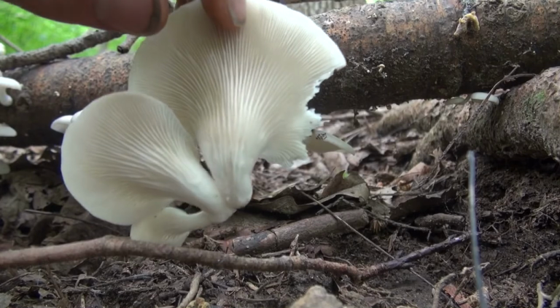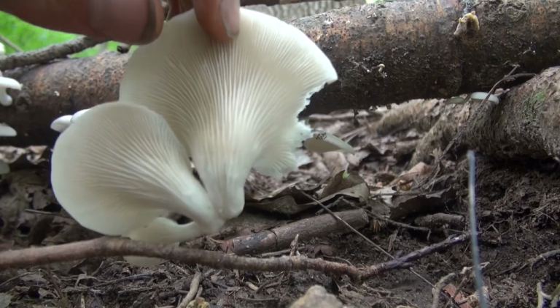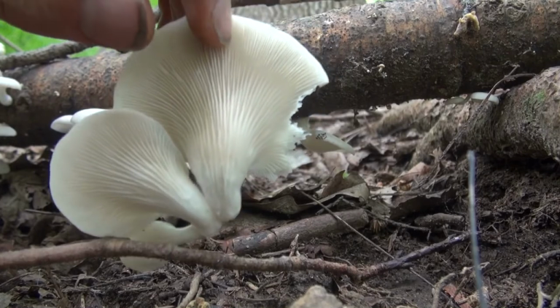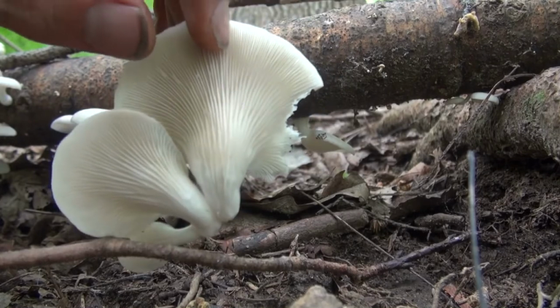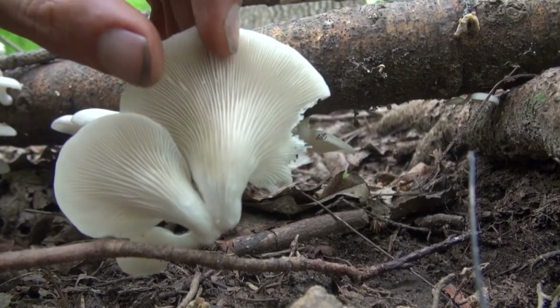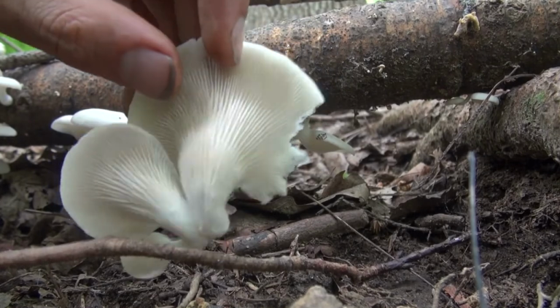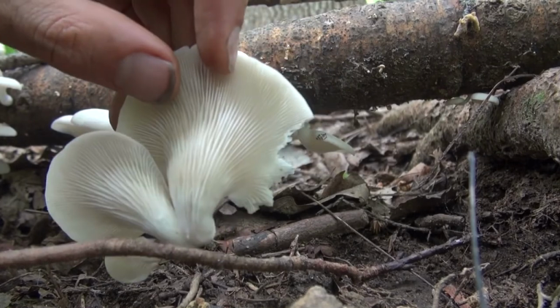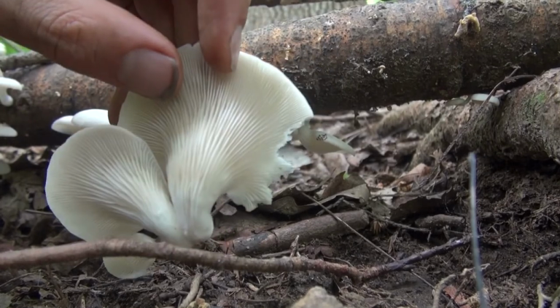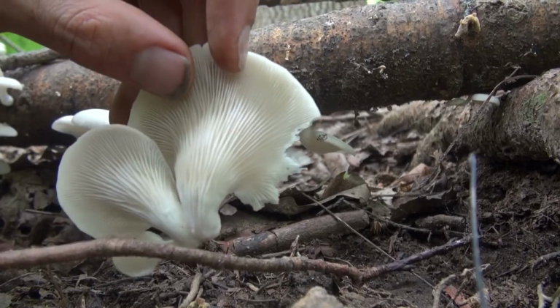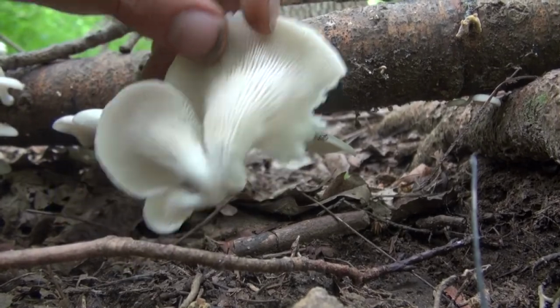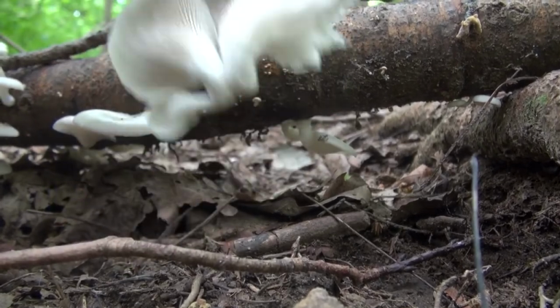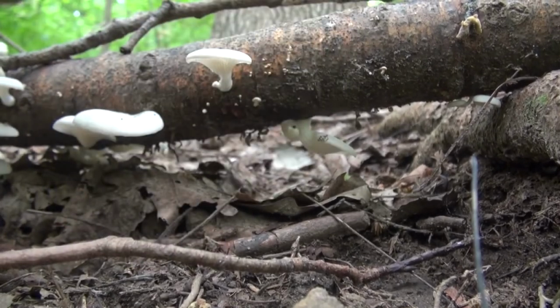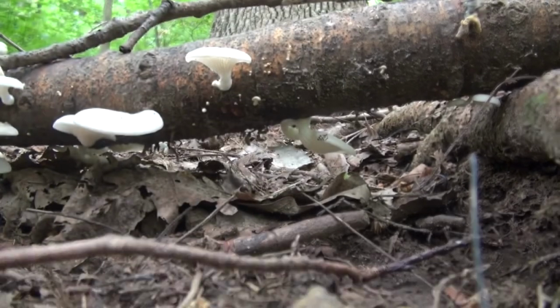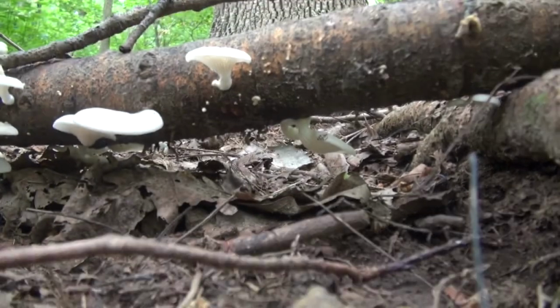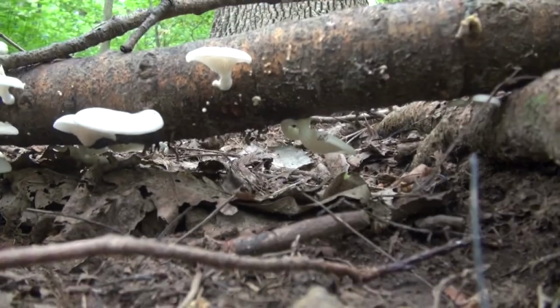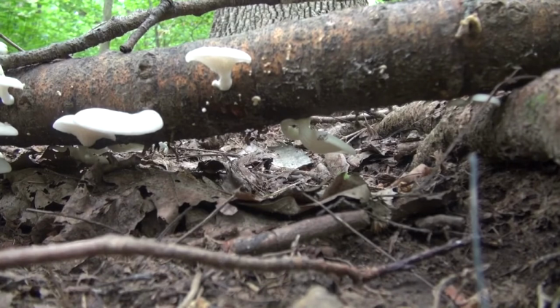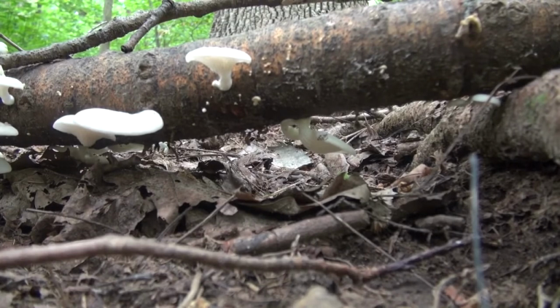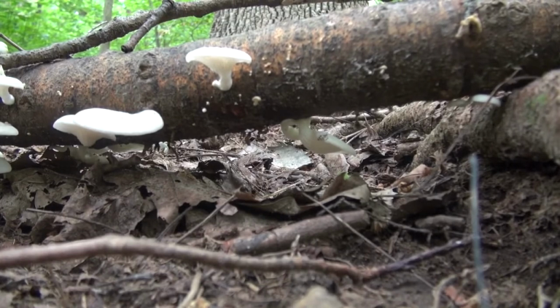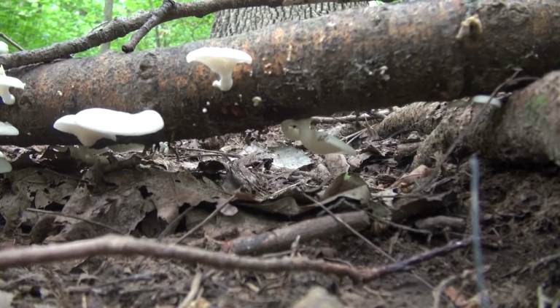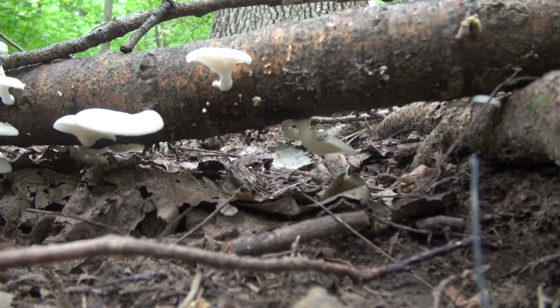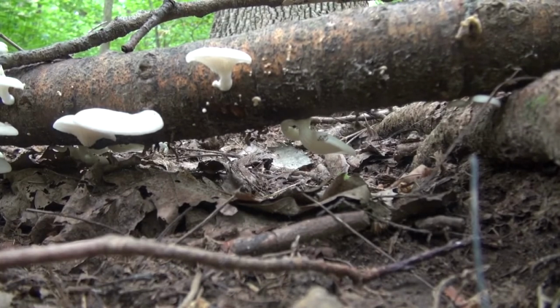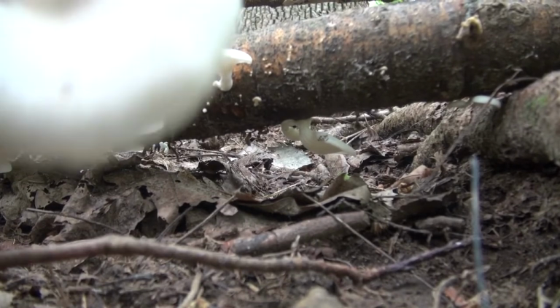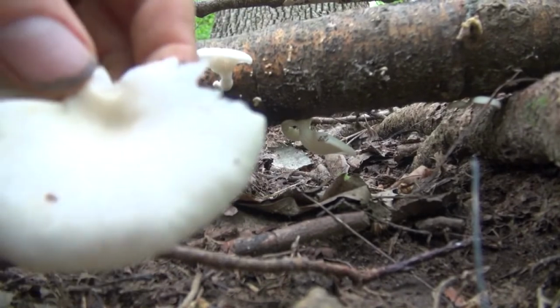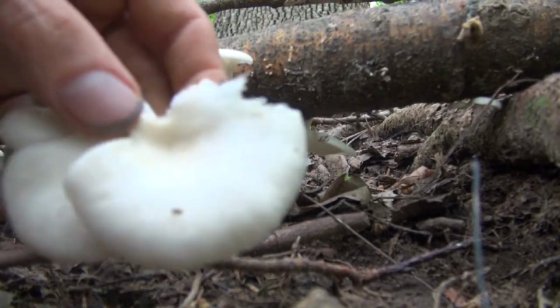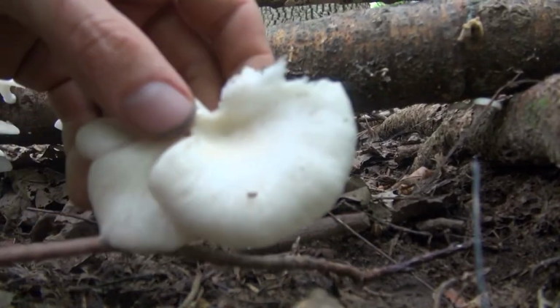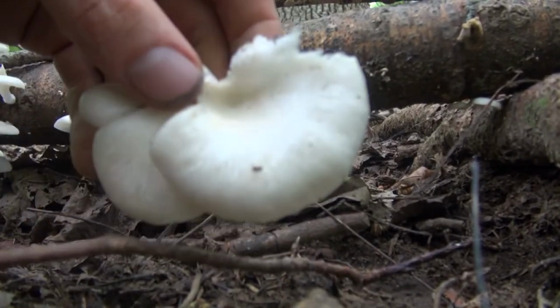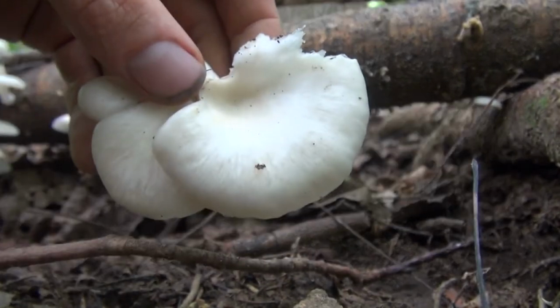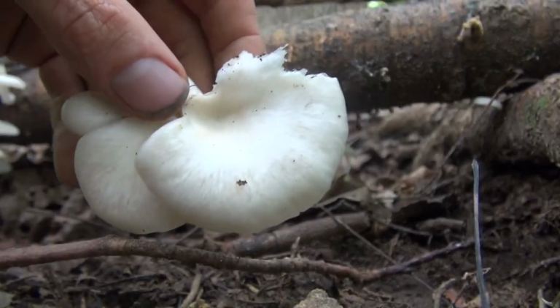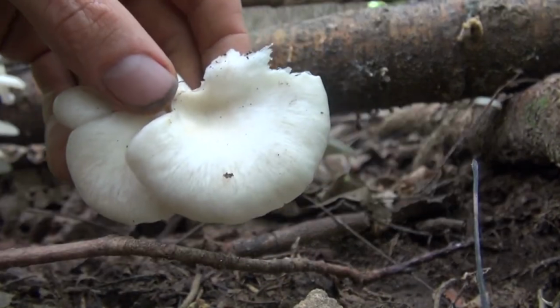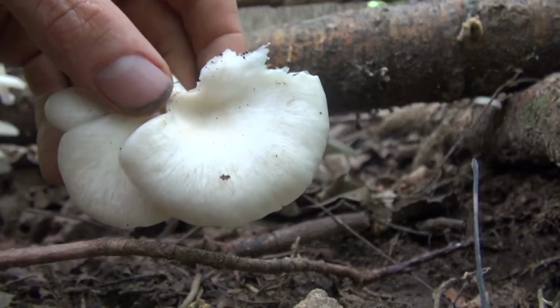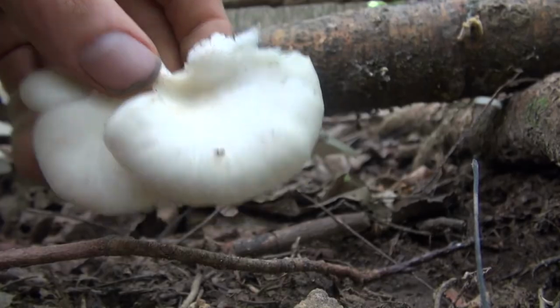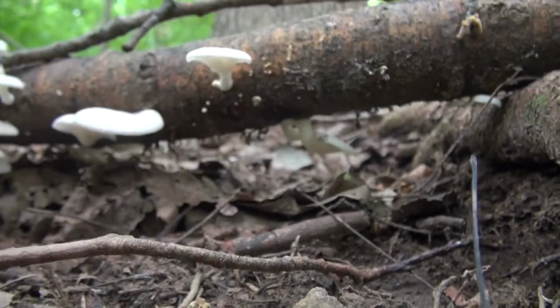The spore deposit would be white or pink. There's a little bit of food on here — this would be delicious. Hopefully there's more.